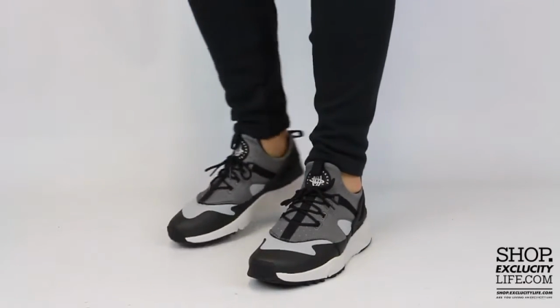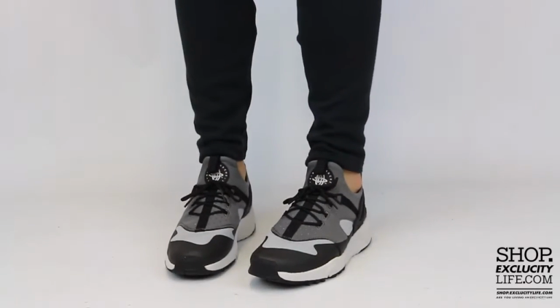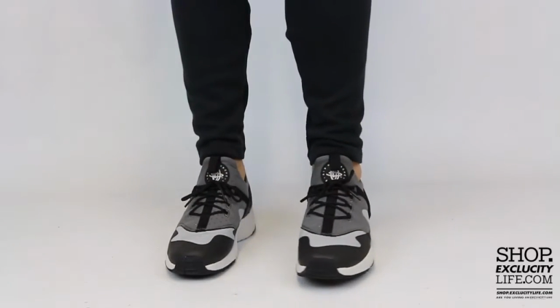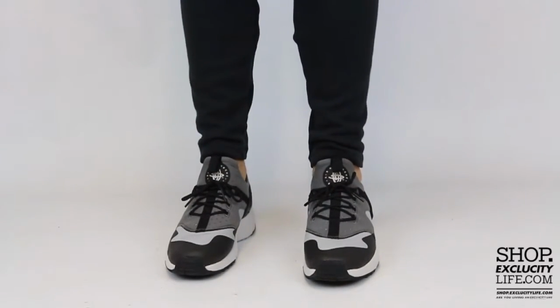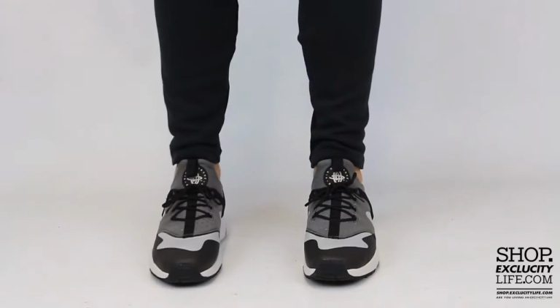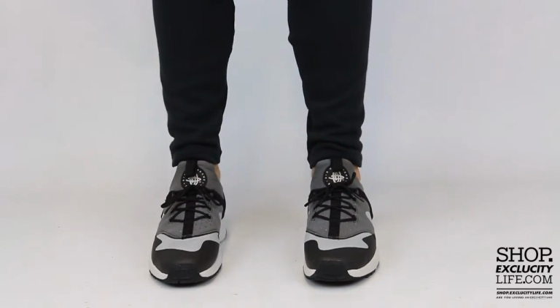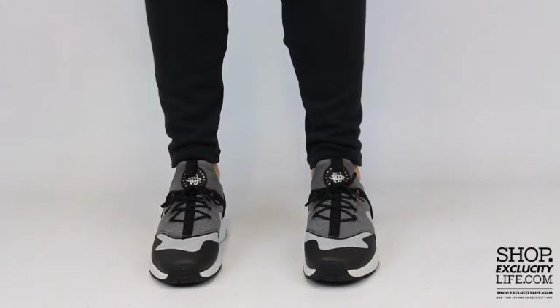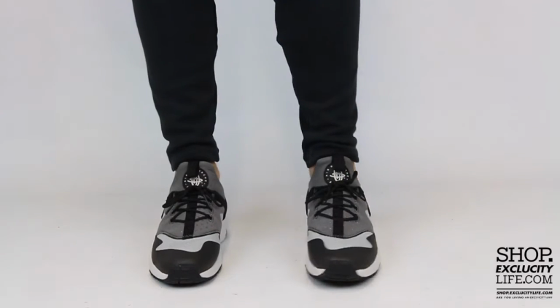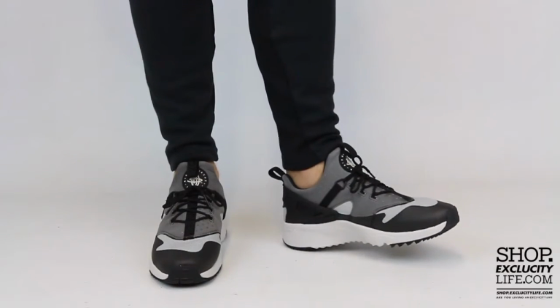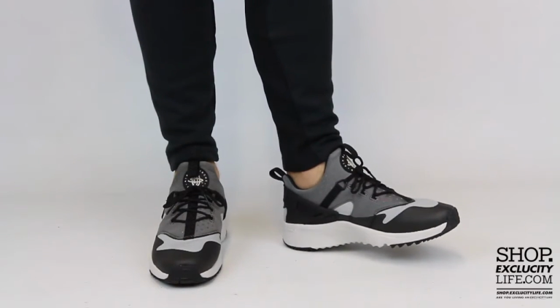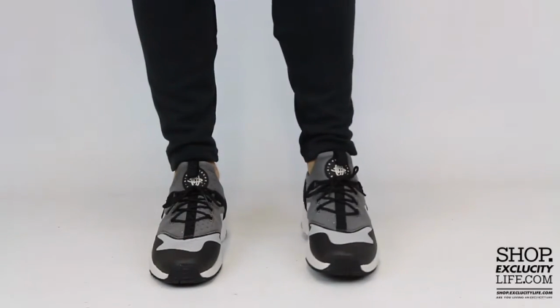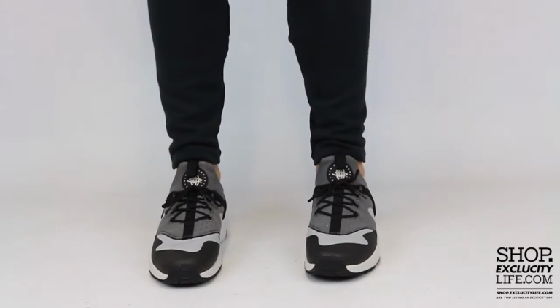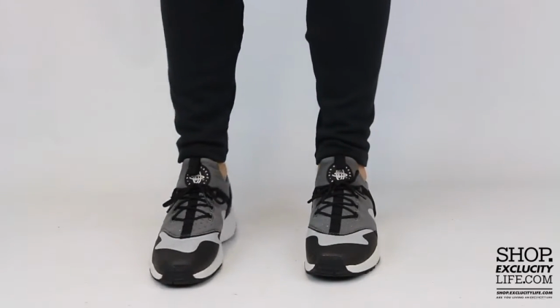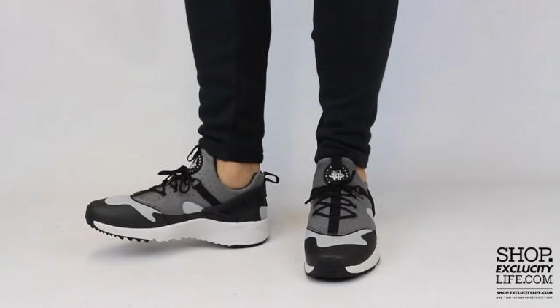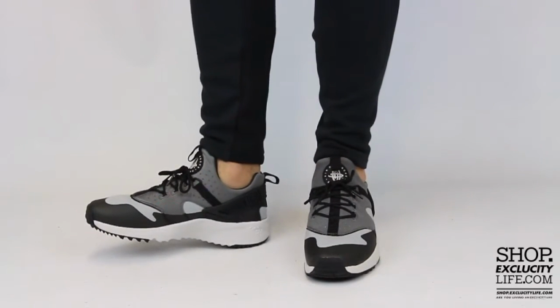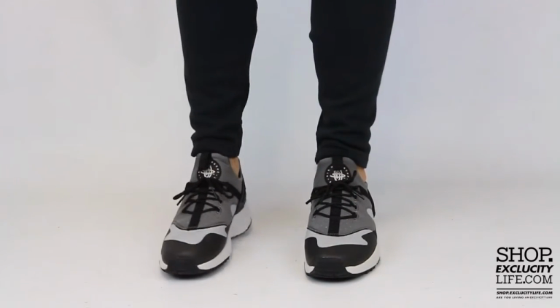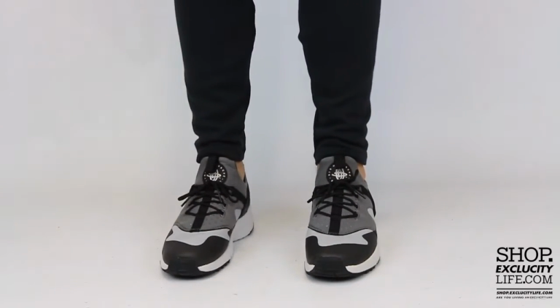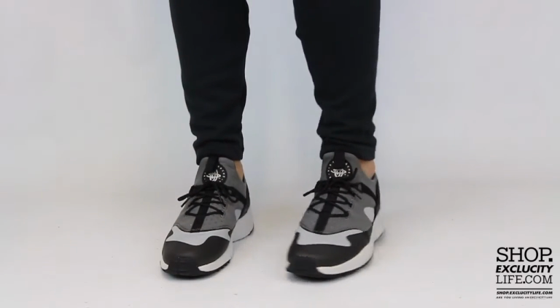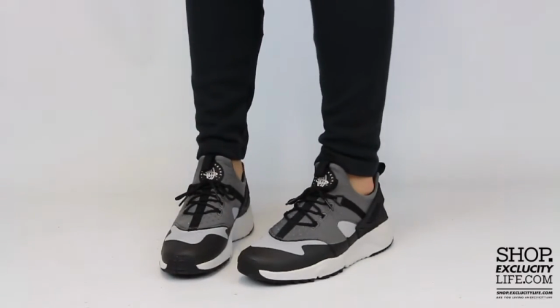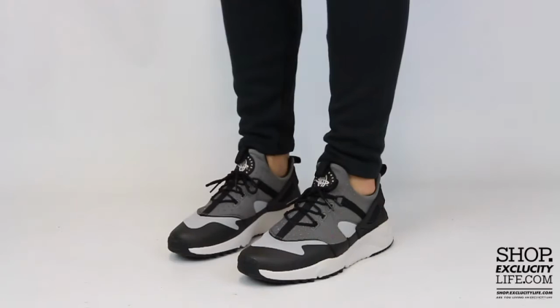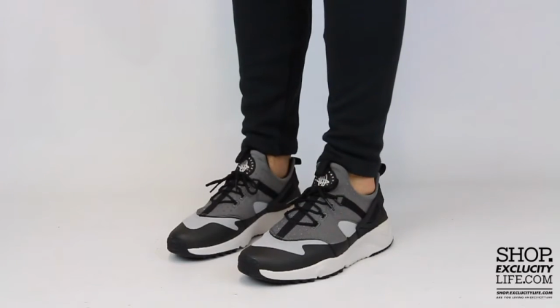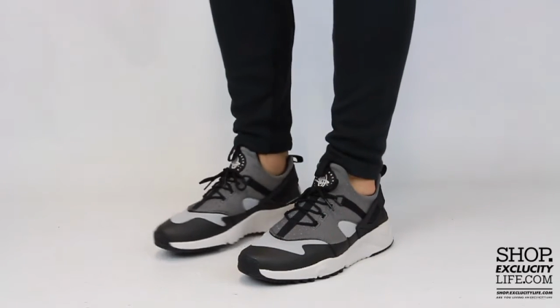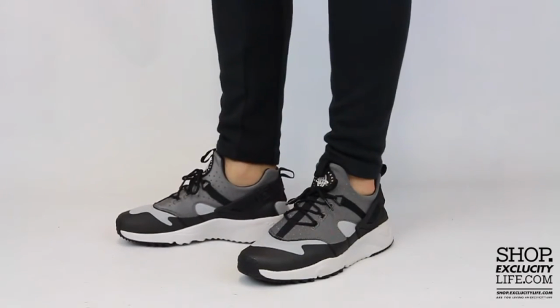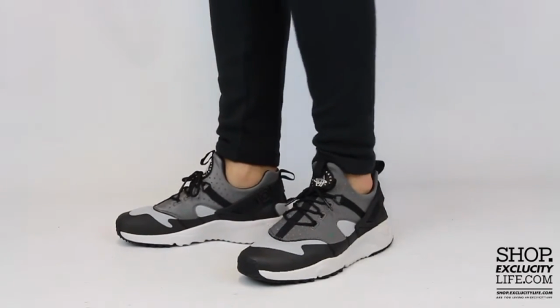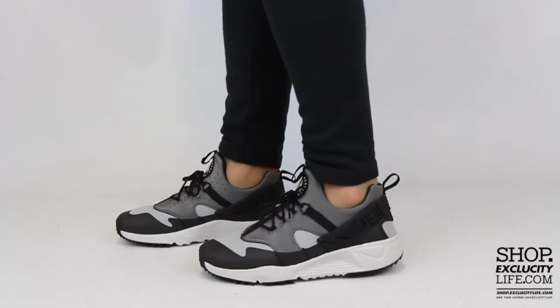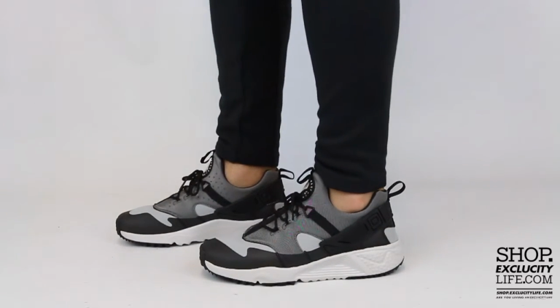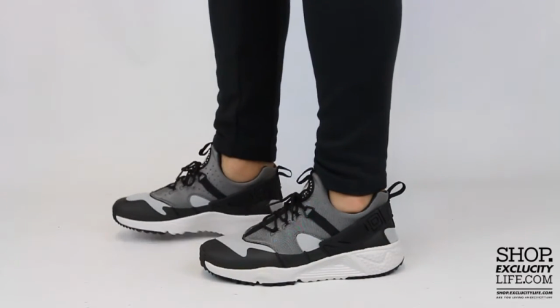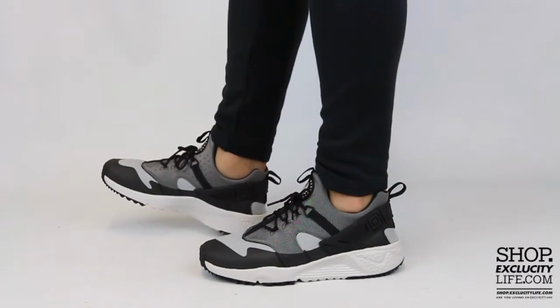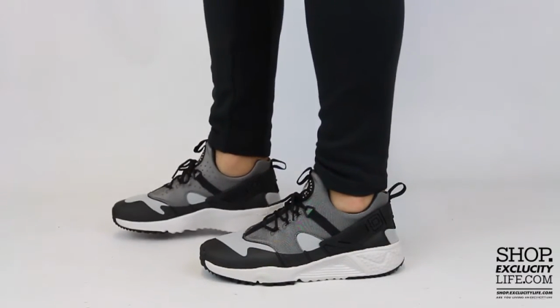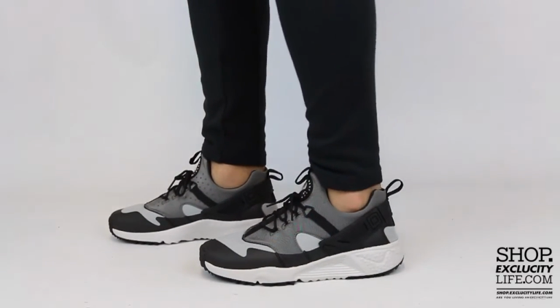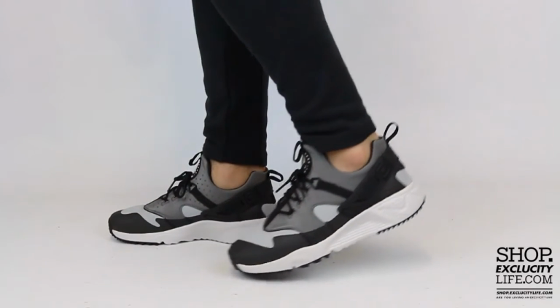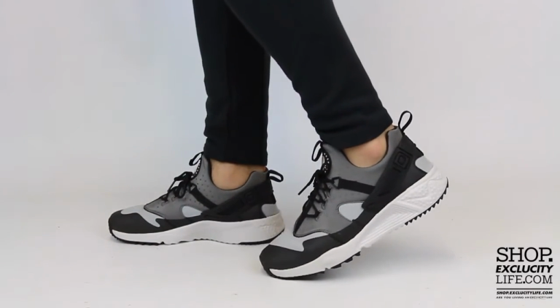For more information on how to purchase these shoes and for more information on our locations, you can visit us at shop.execocitylife.com. If you enjoyed this video, hit us with a thumbs up or a comment below, and don't forget to subscribe to our channel to see more sneaker reviews in the near future.